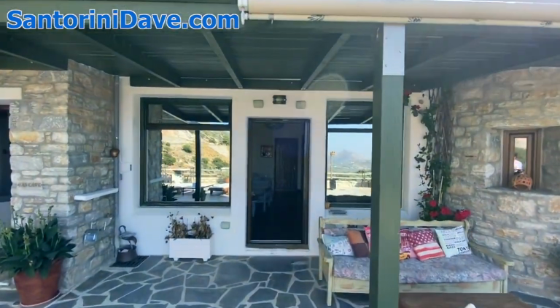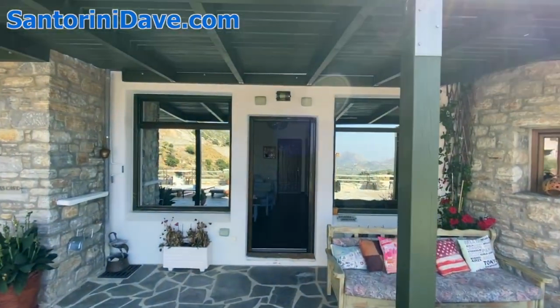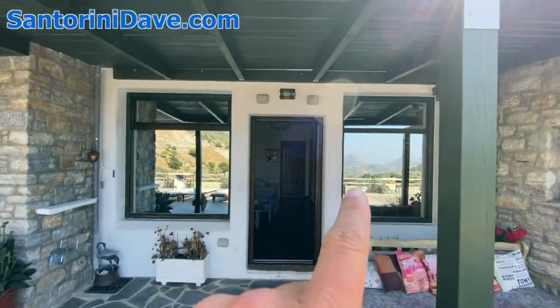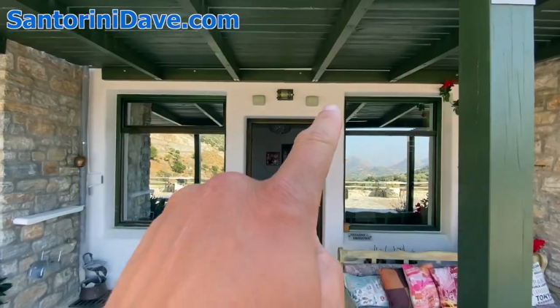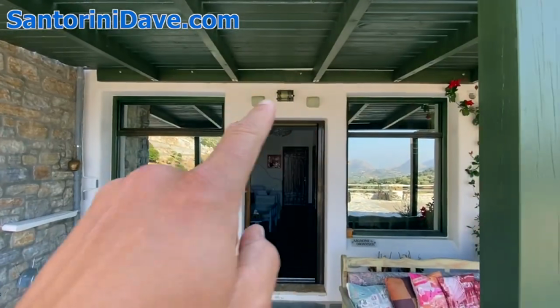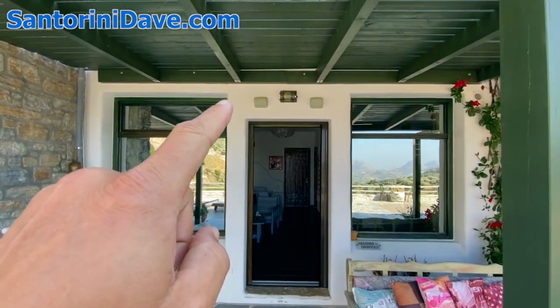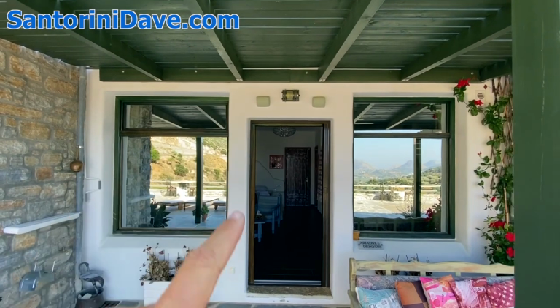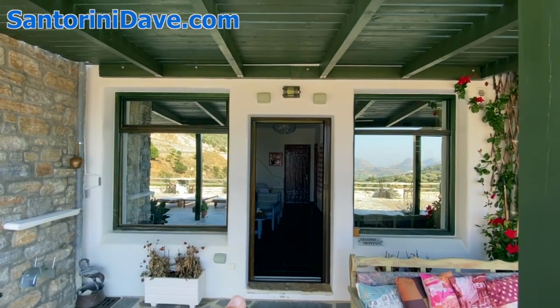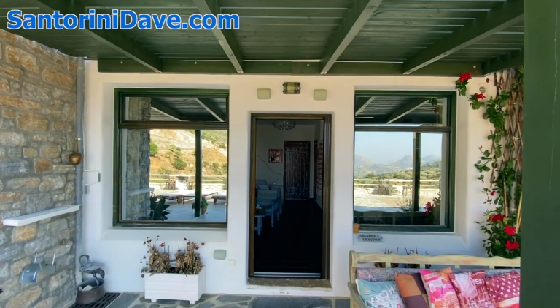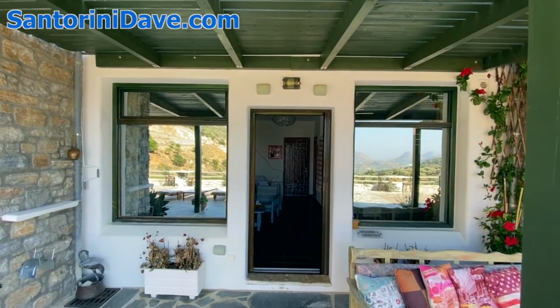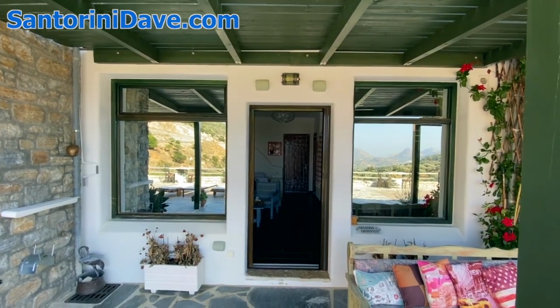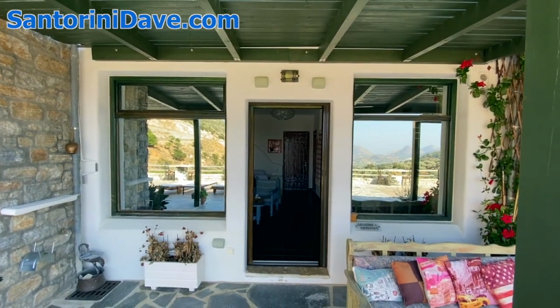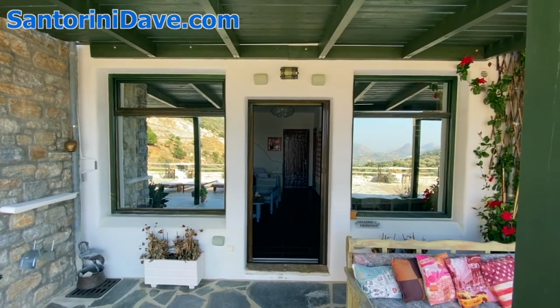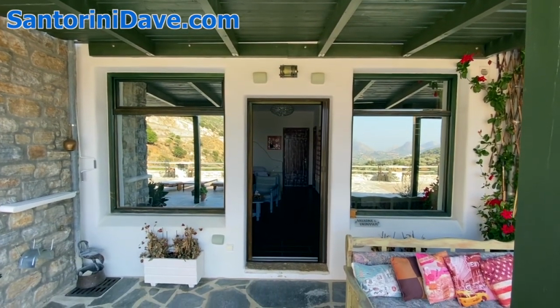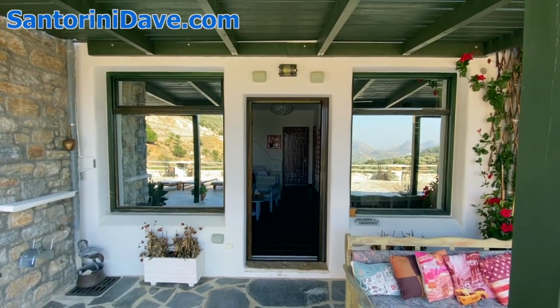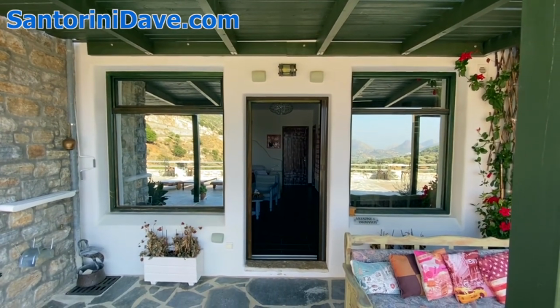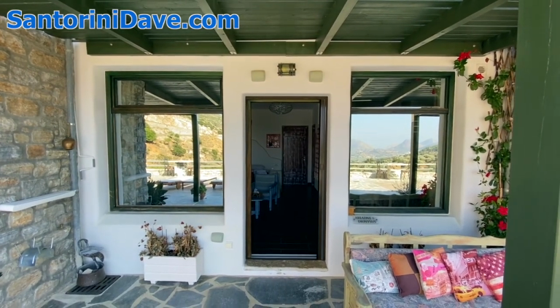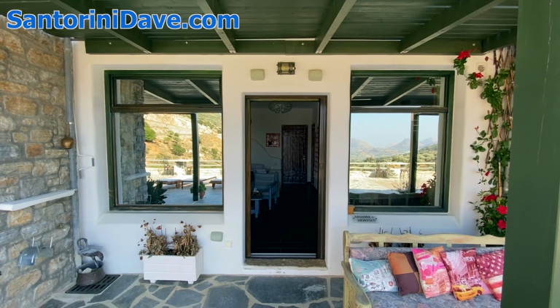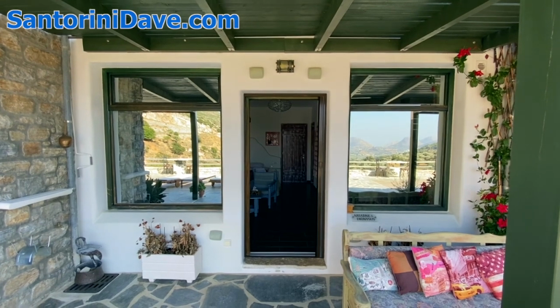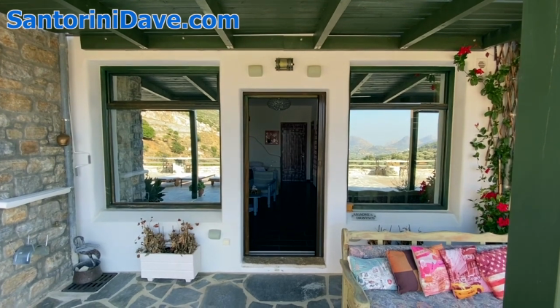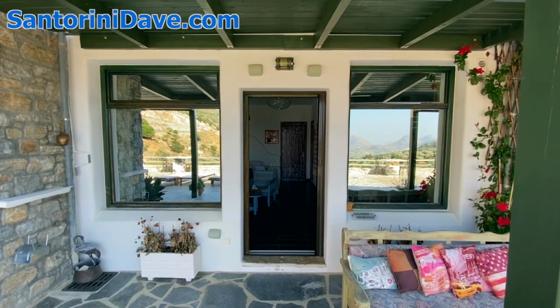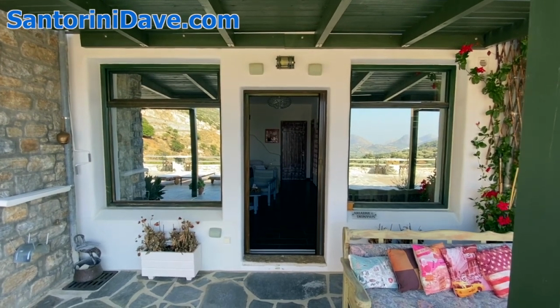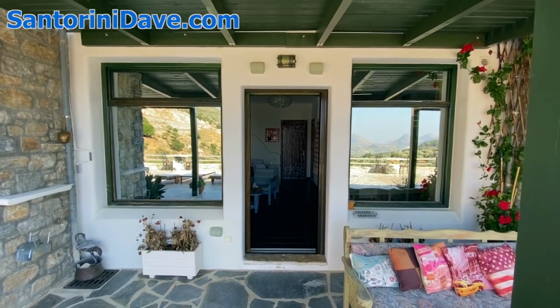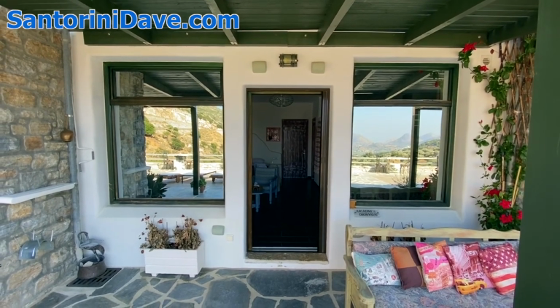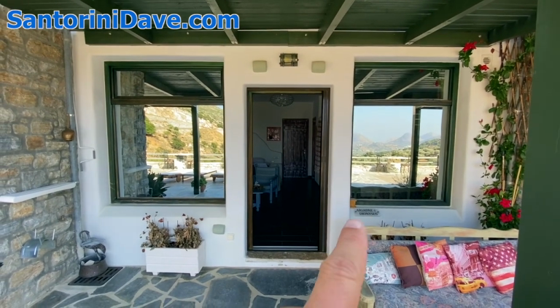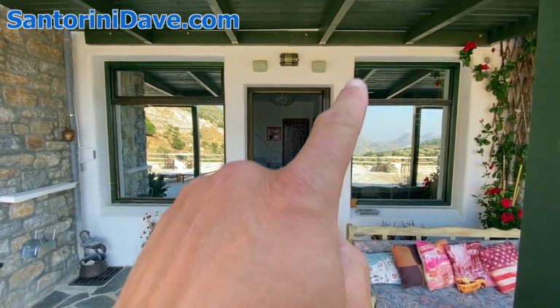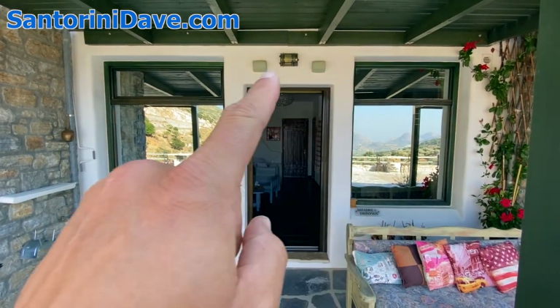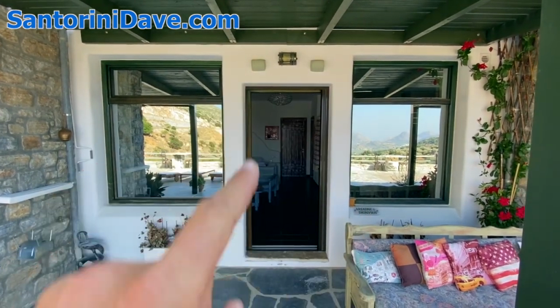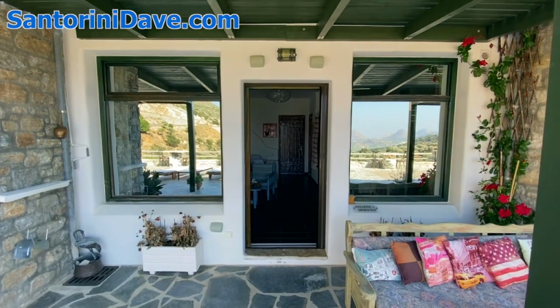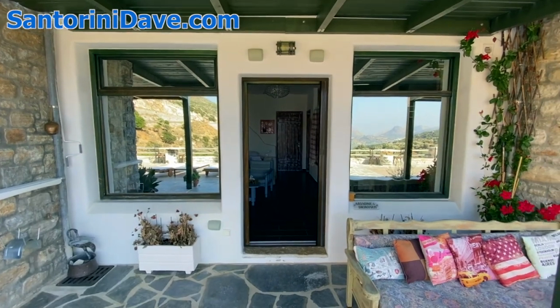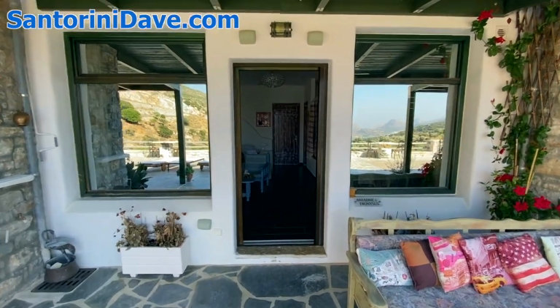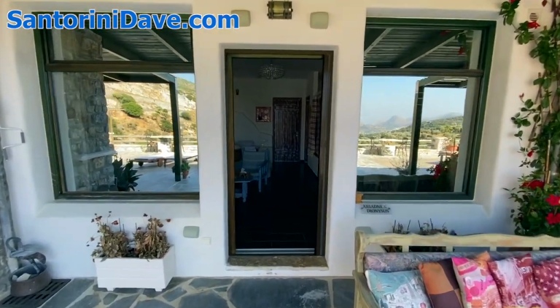She's made the doorway to mimic the Portara Gate at the Temple of Apollo as you pull into the Port of Naxos. So this doorway is supposed to resemble the Portara Gate.